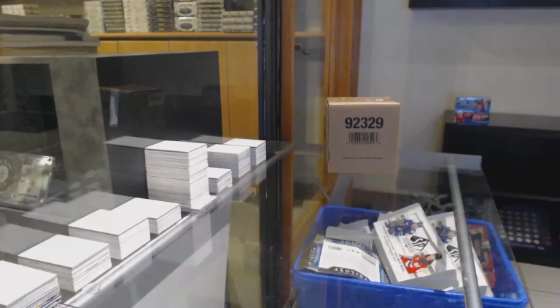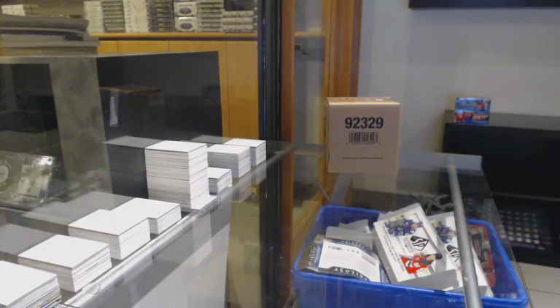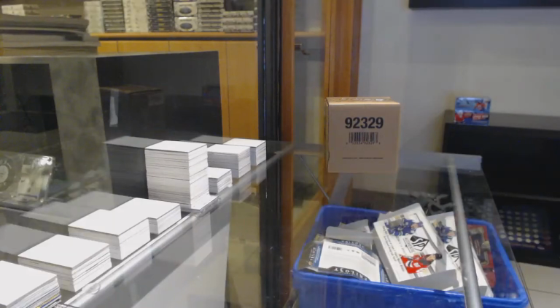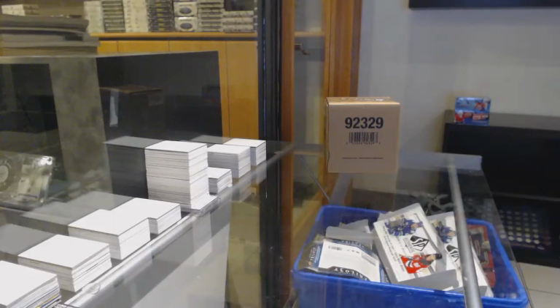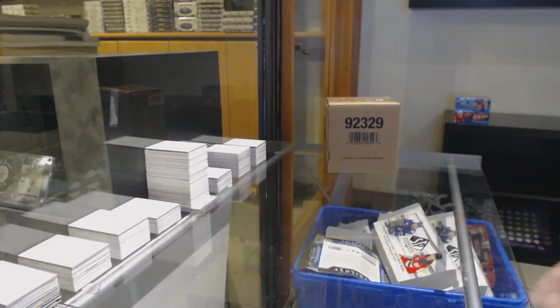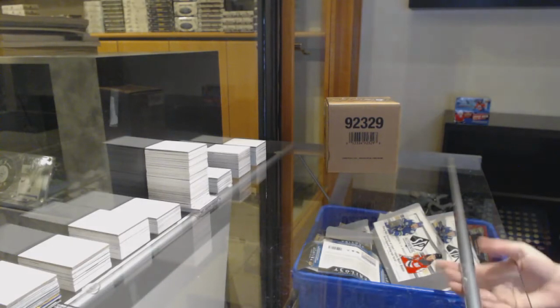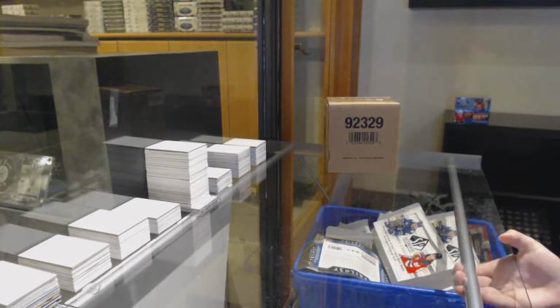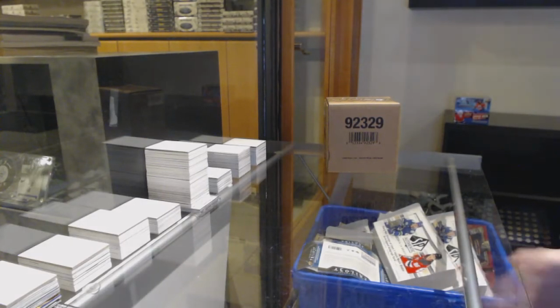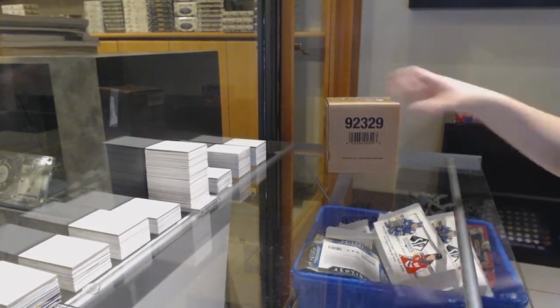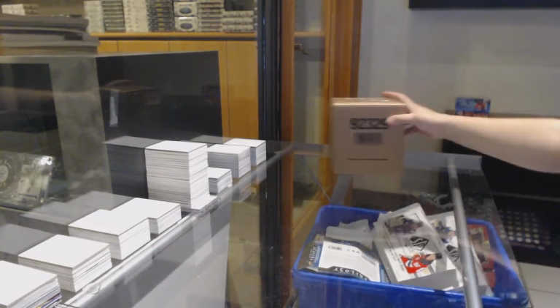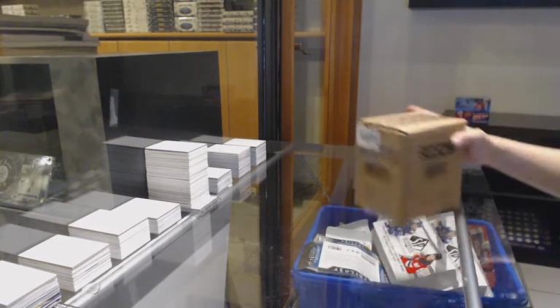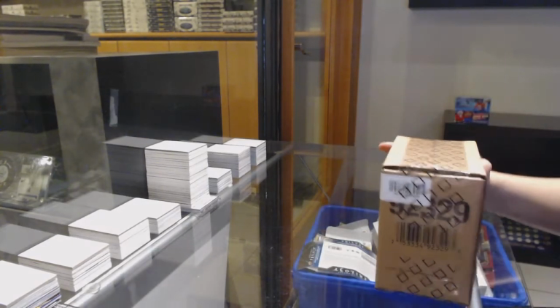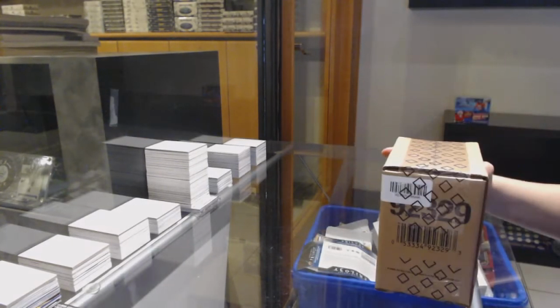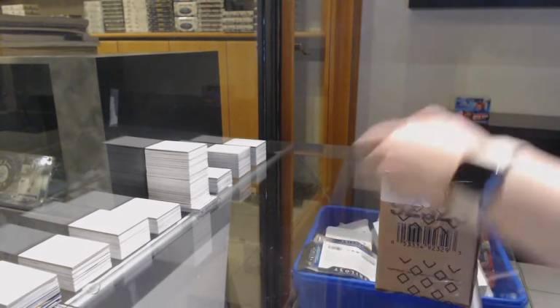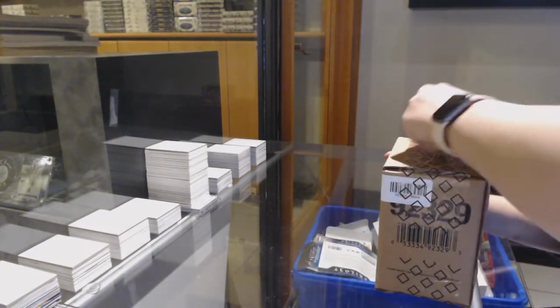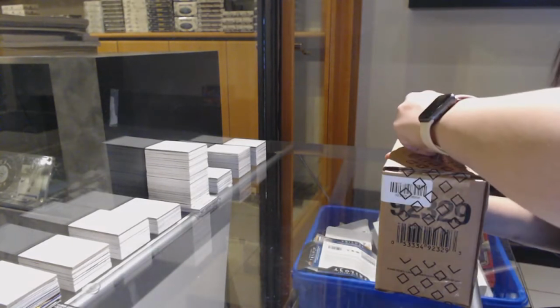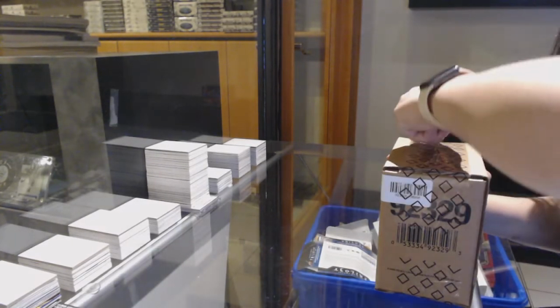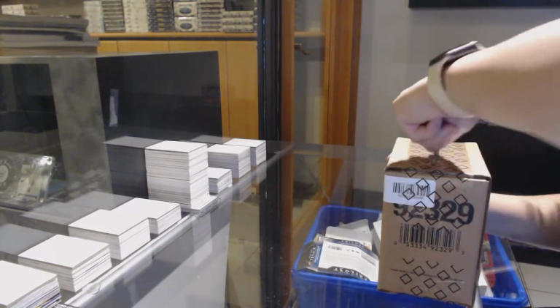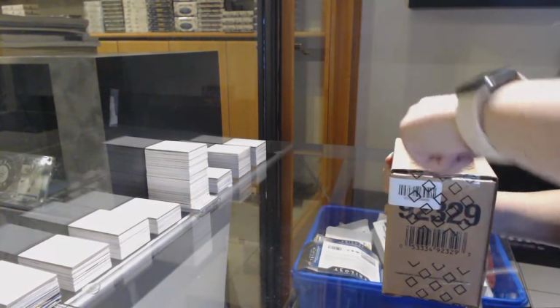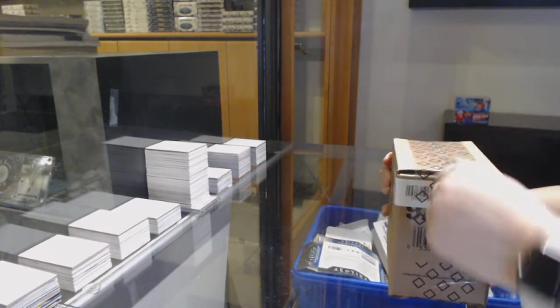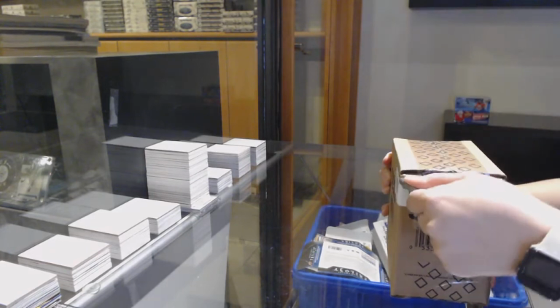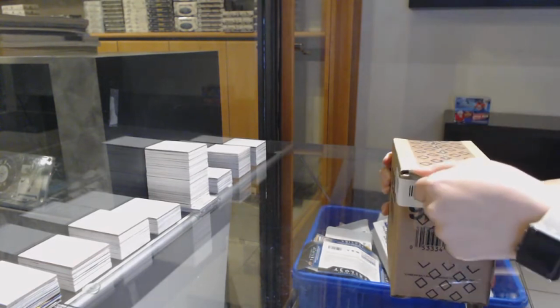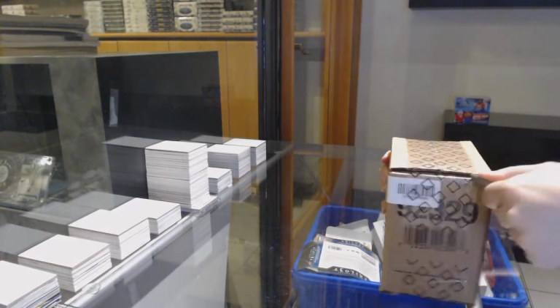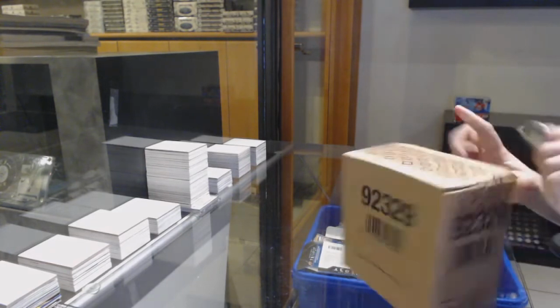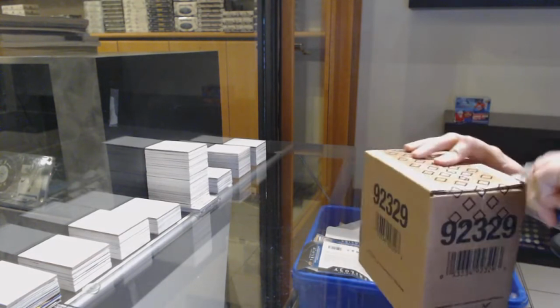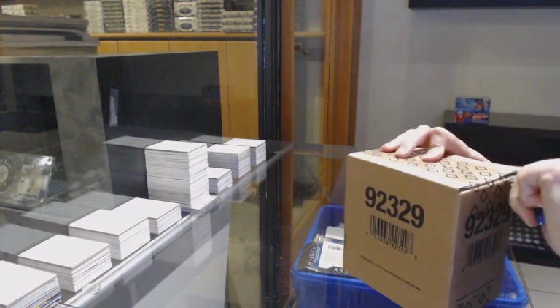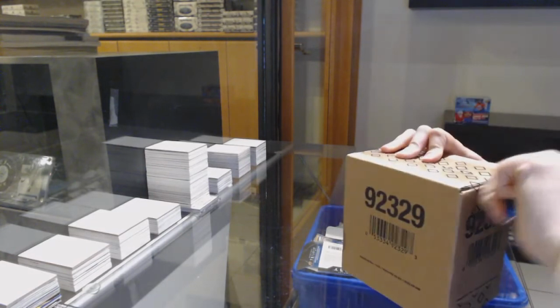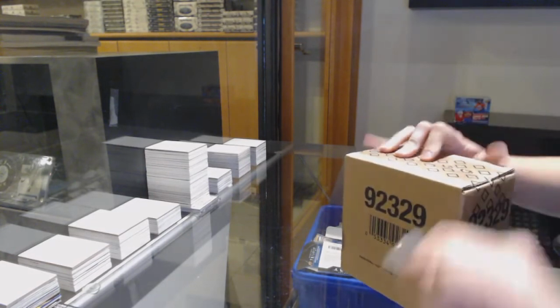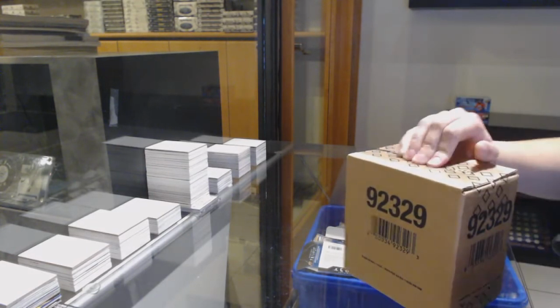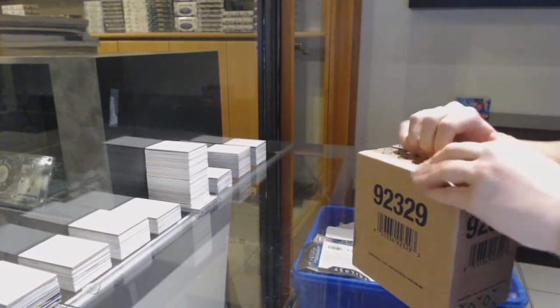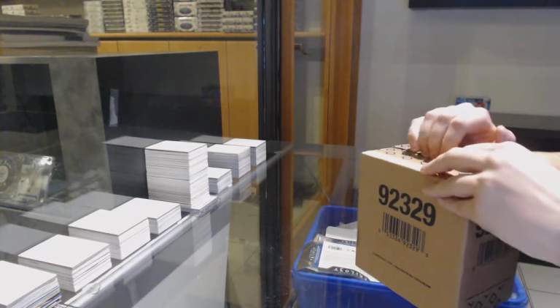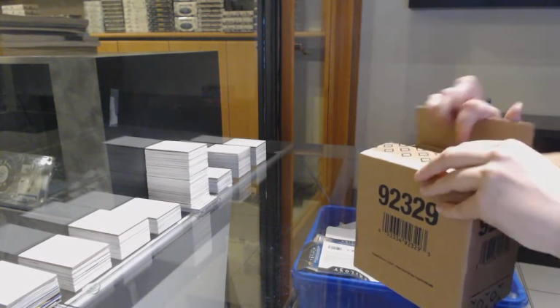Starting off the NC group break, number 12,720, we've got the 2019-20 Upper Deck Black Diamond 5-box break.